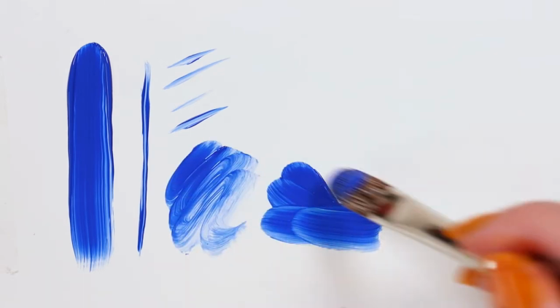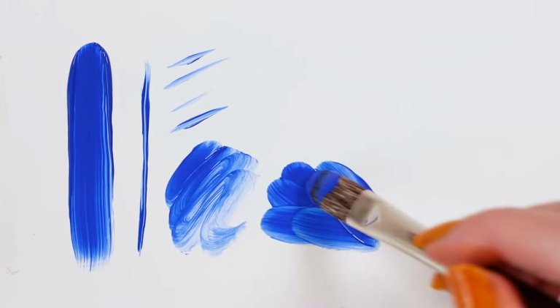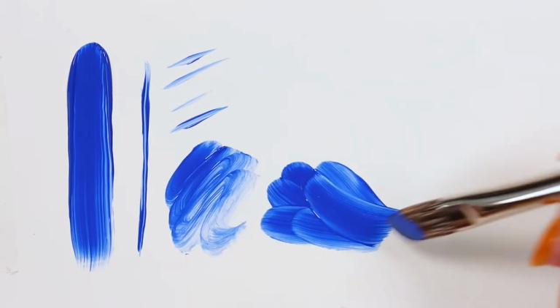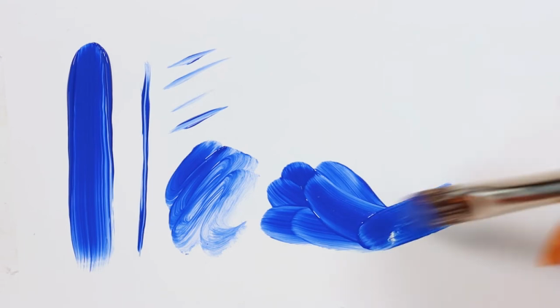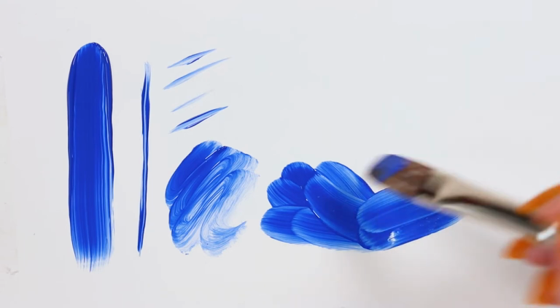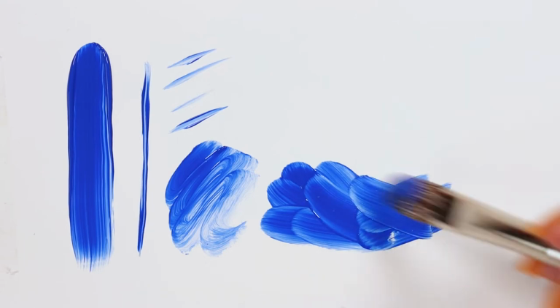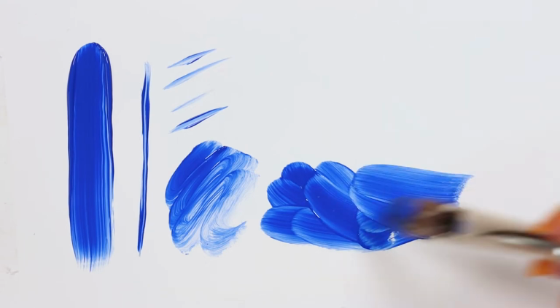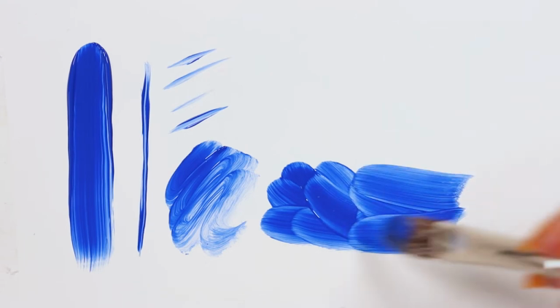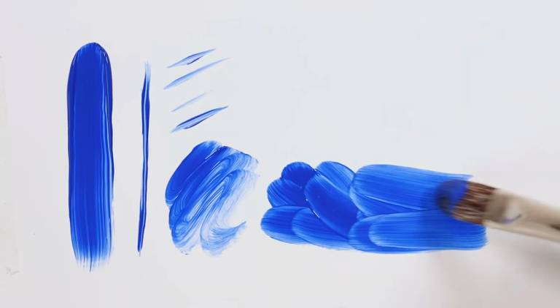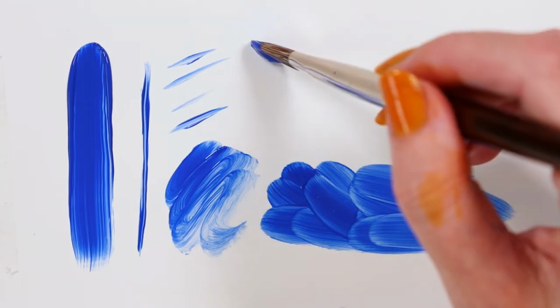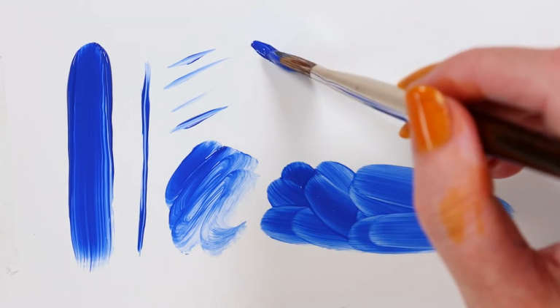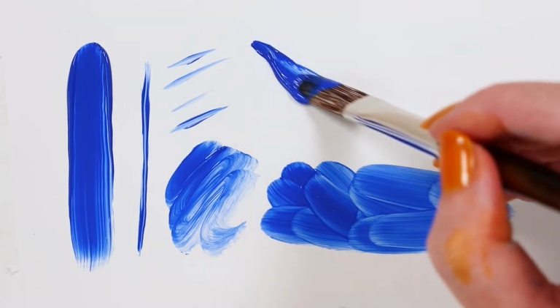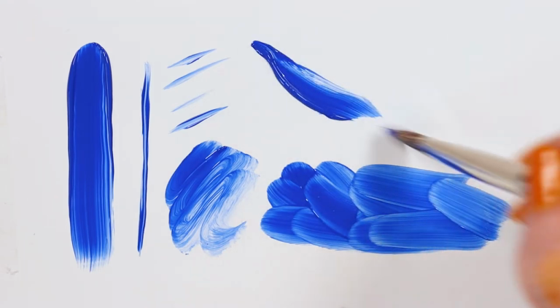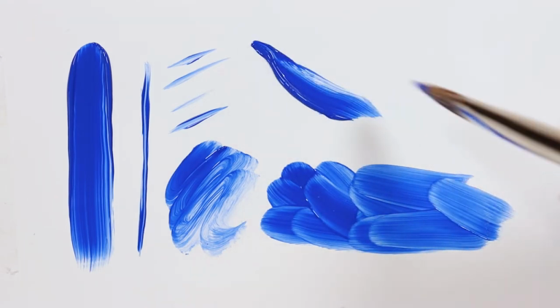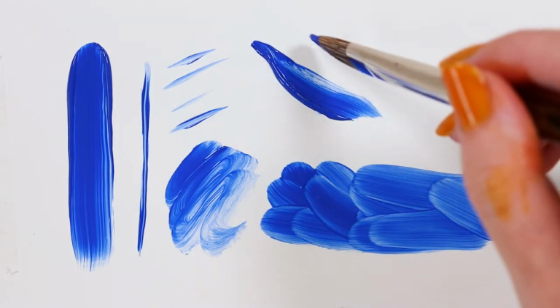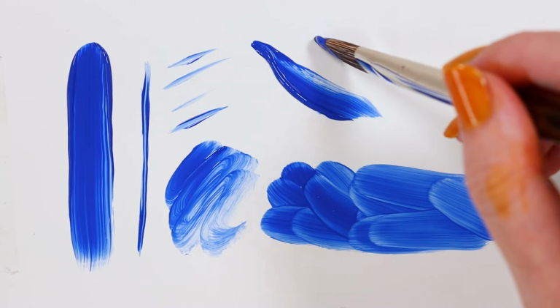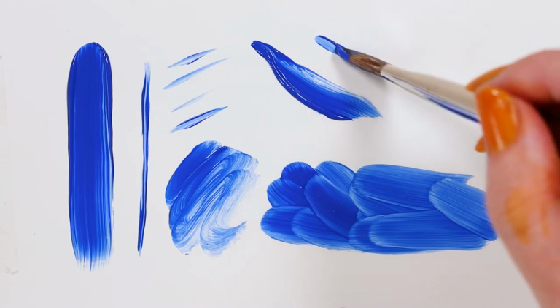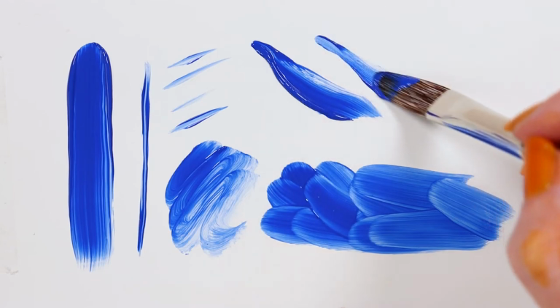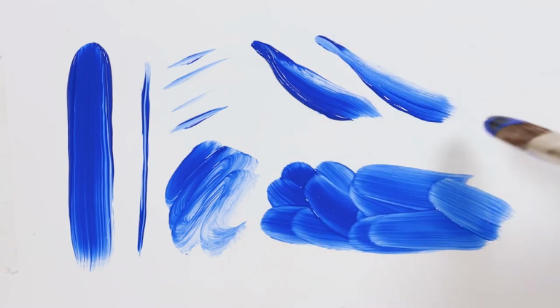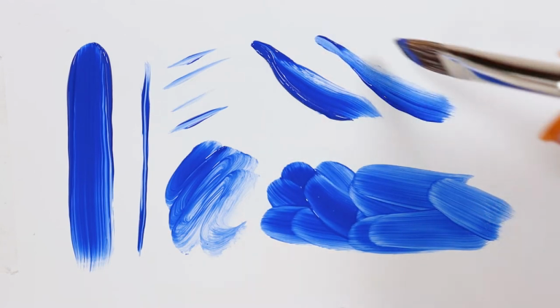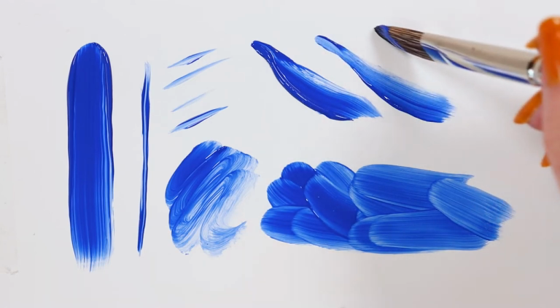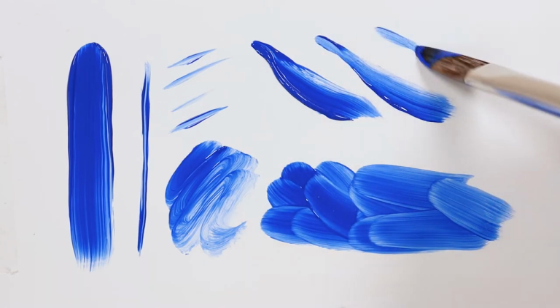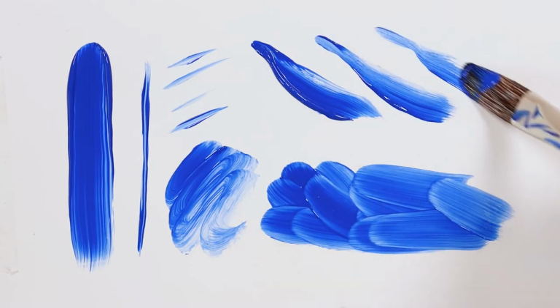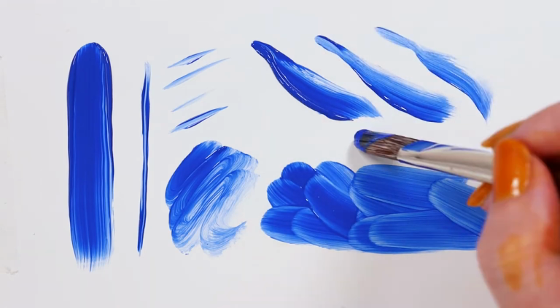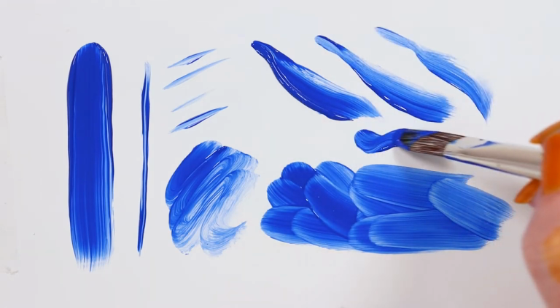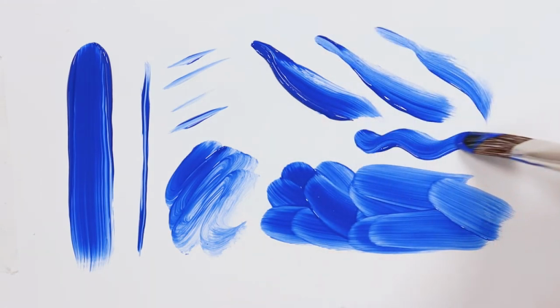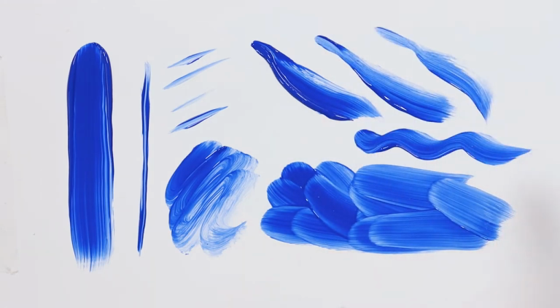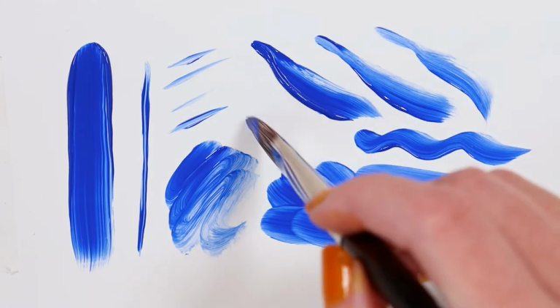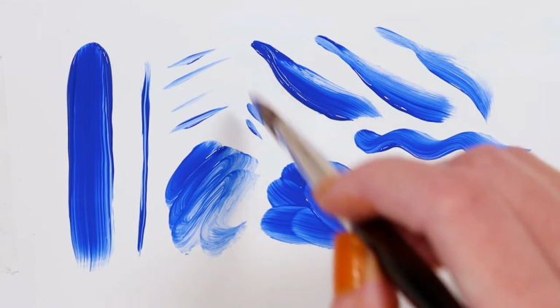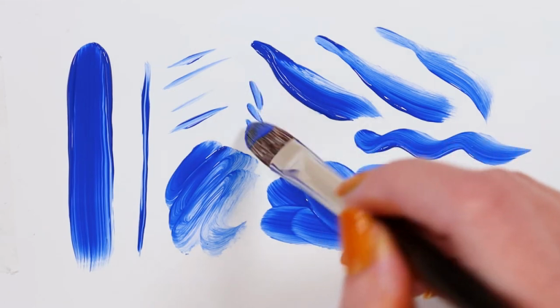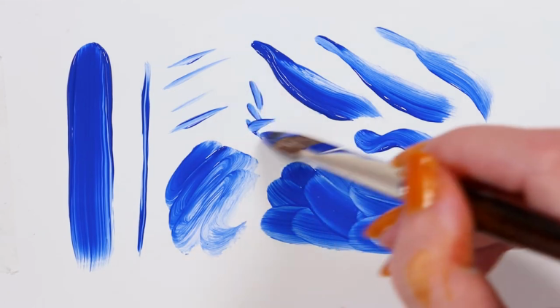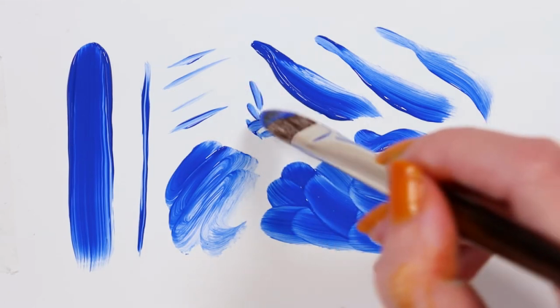Filberts are a great choice for coverage, and the rounded head leaves a stroke that lends itself beautifully to organic shapes. Monza brushes can be used with watercolor and gouache, but work especially well with heavy-bodied paints like acrylics and oils.